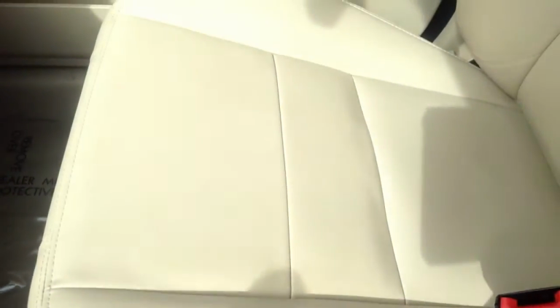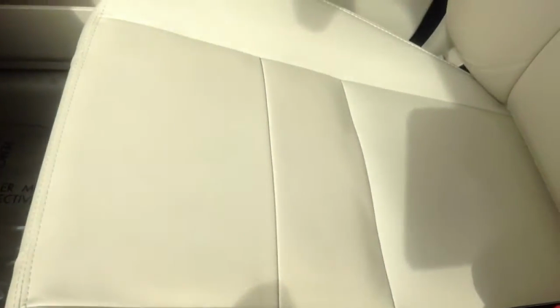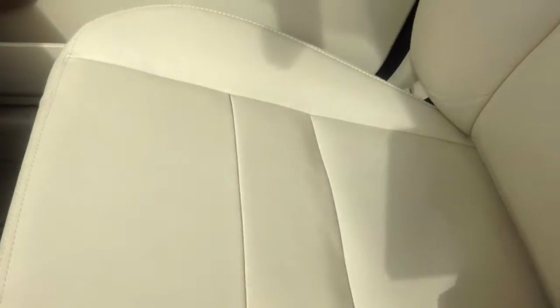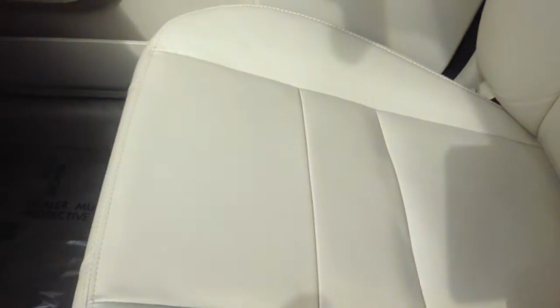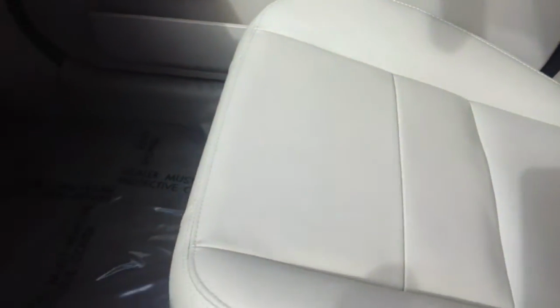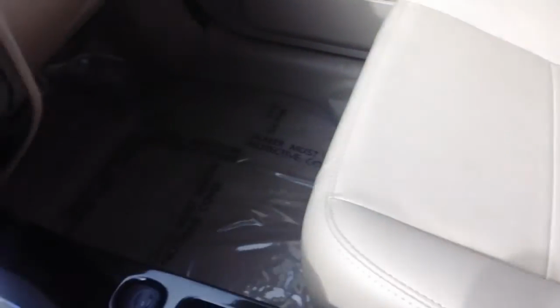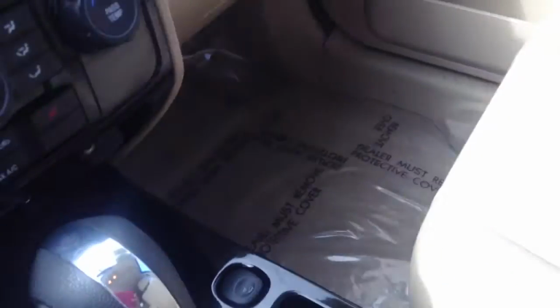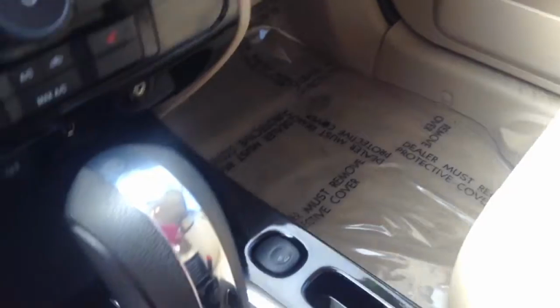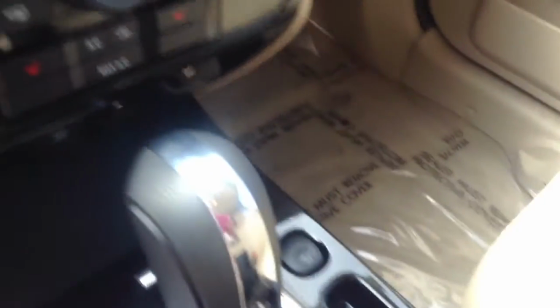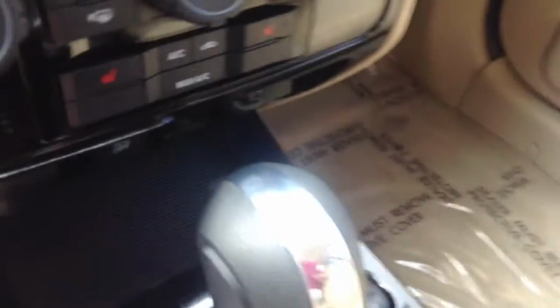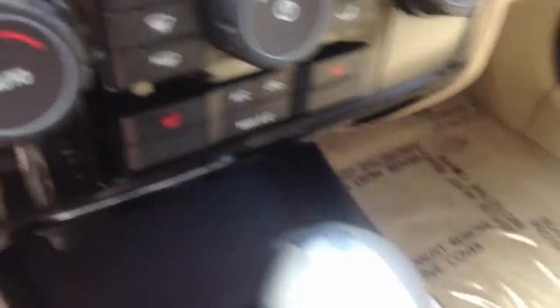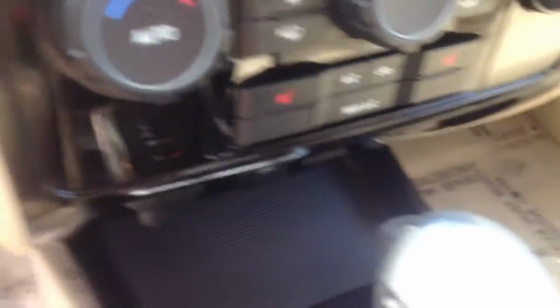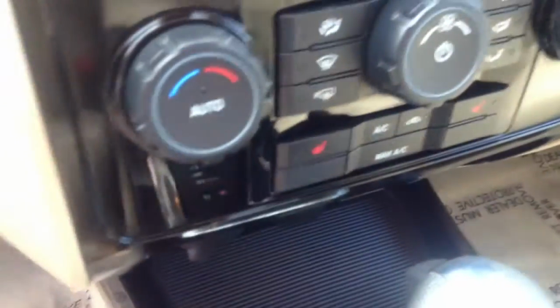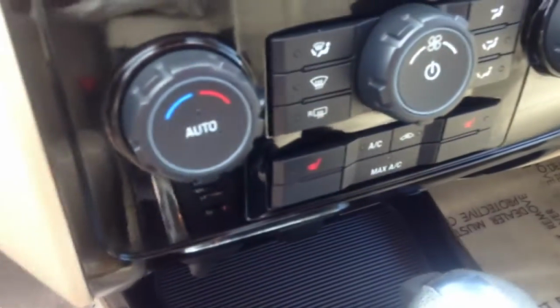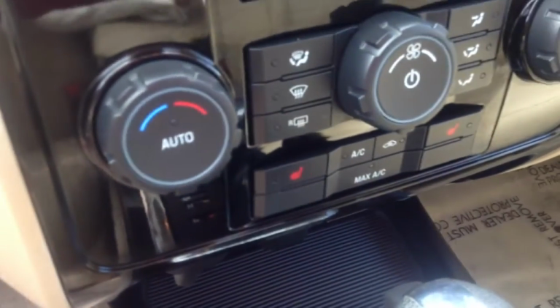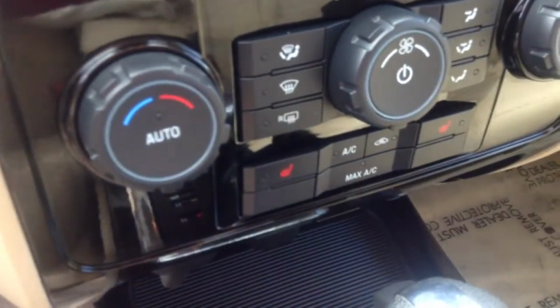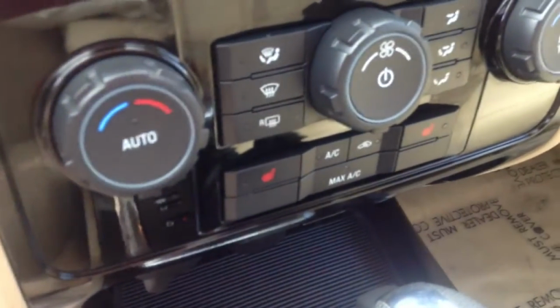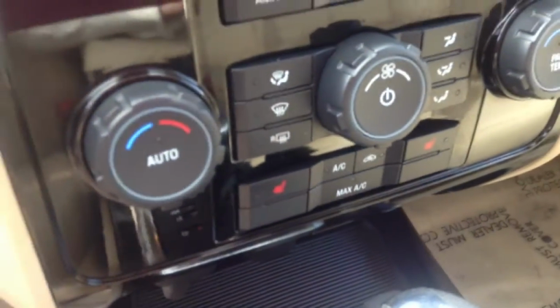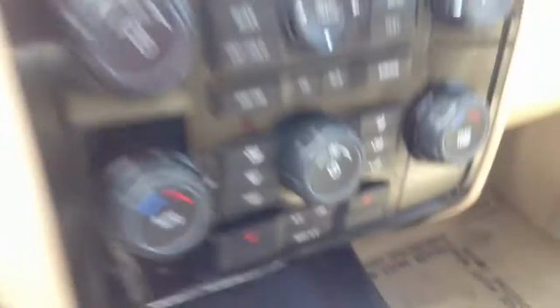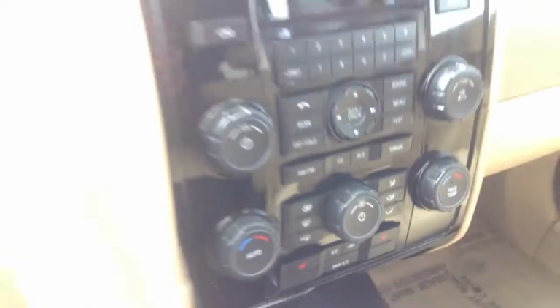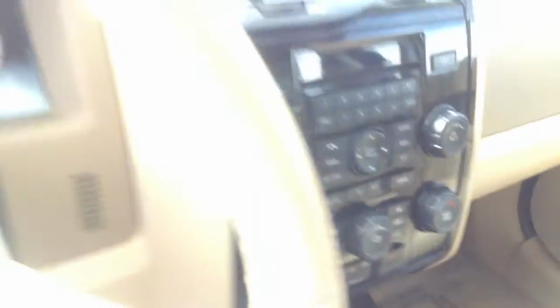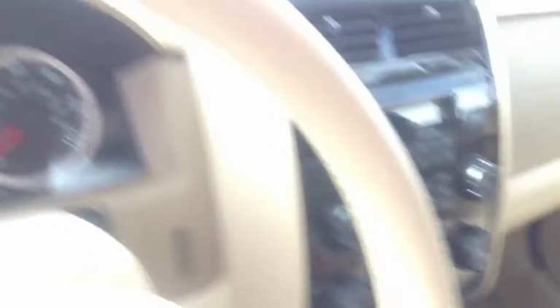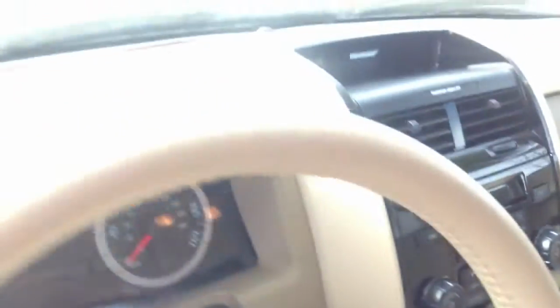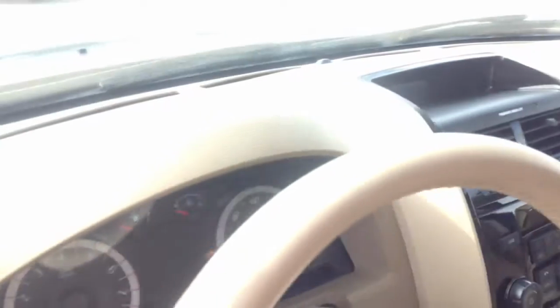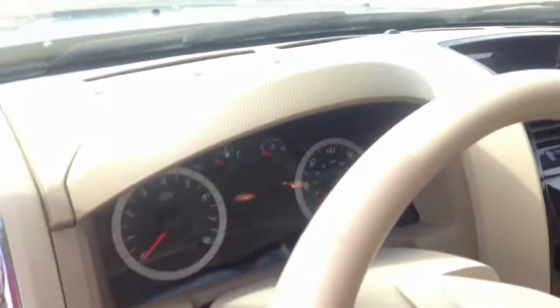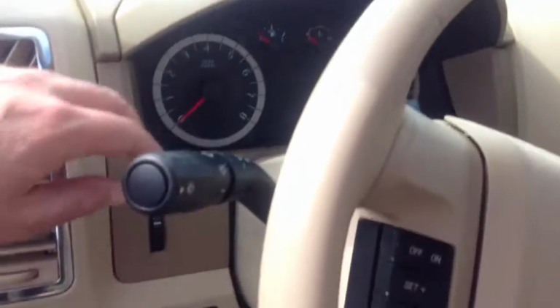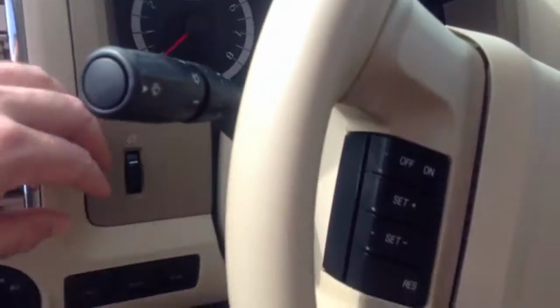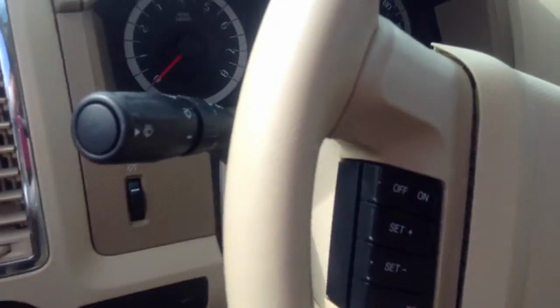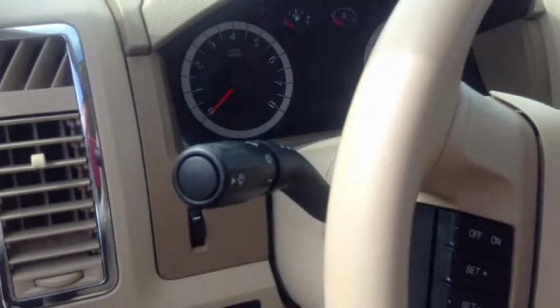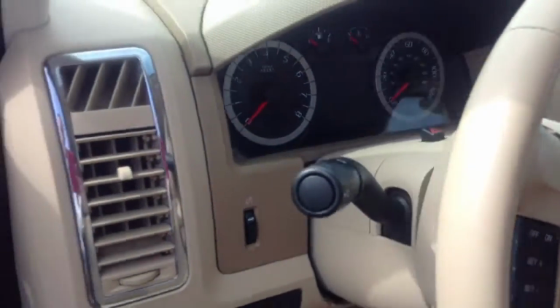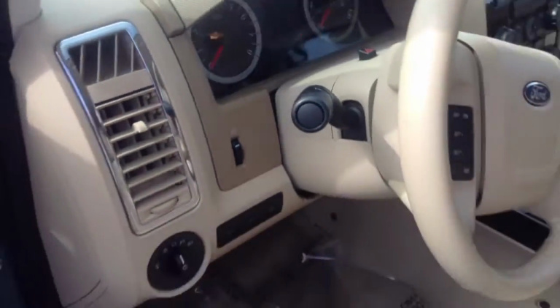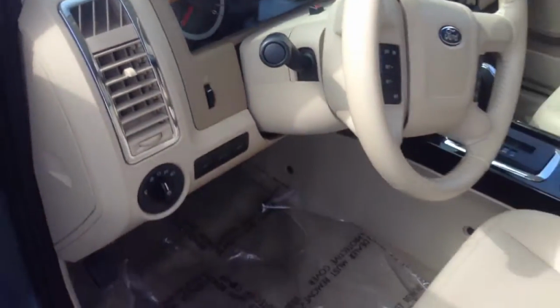Passenger side seat's in good shape. It does have the Microsoft Sync system, and there are those heated seats that you inquired about. So overall, just a very nice vehicle.